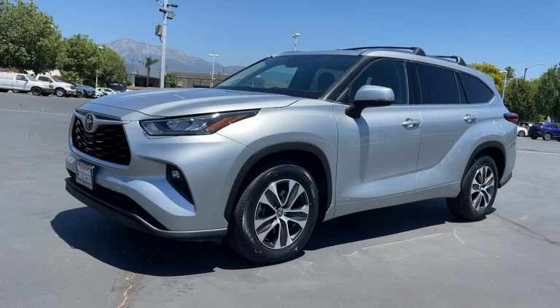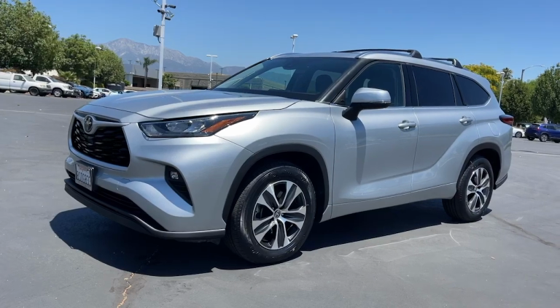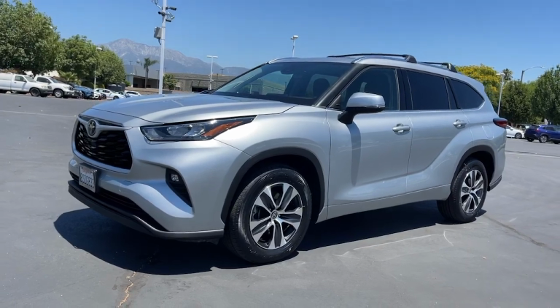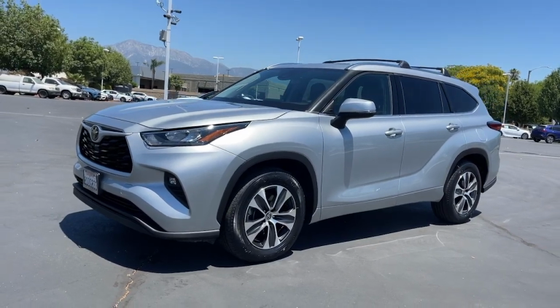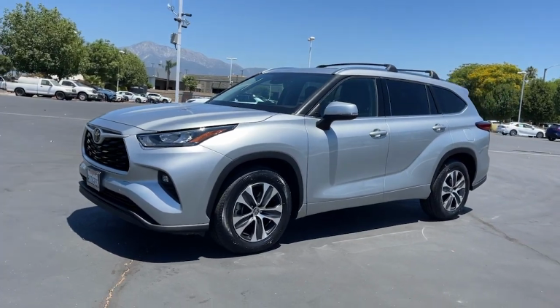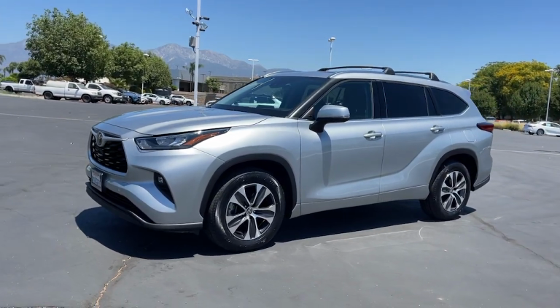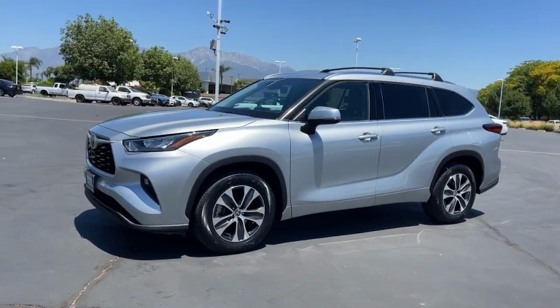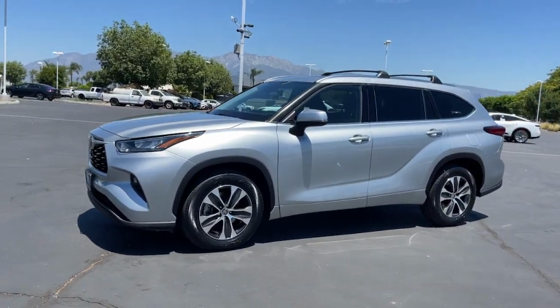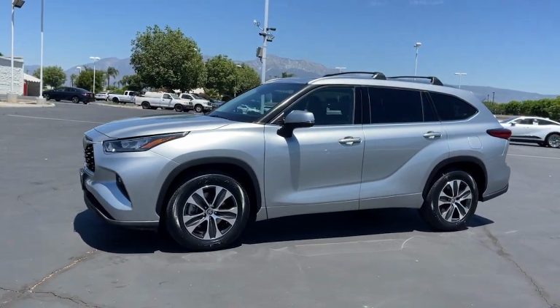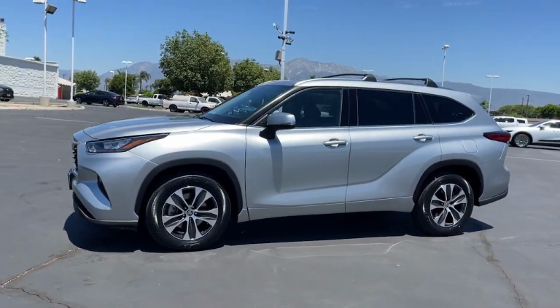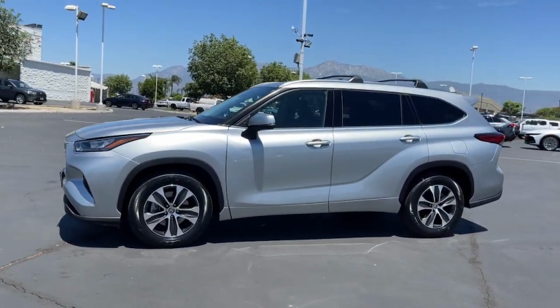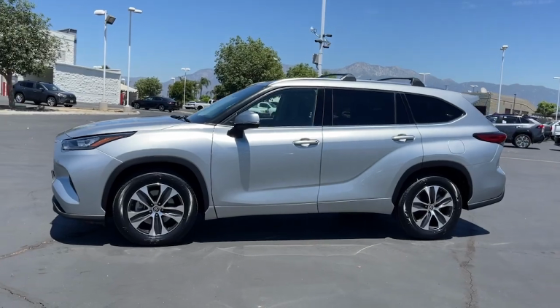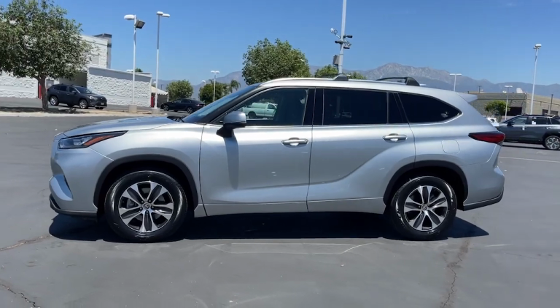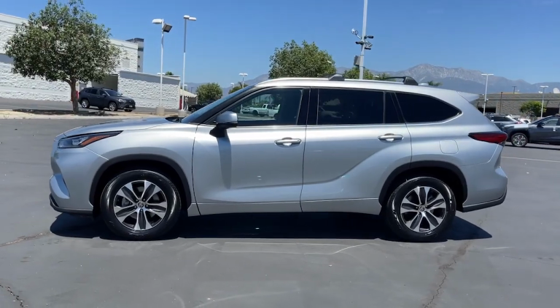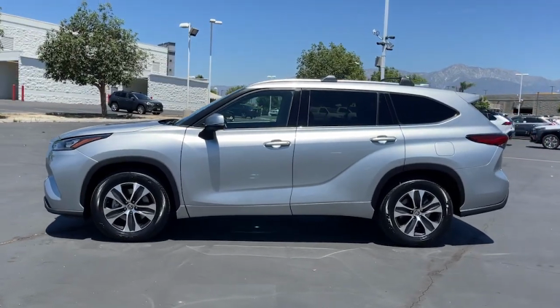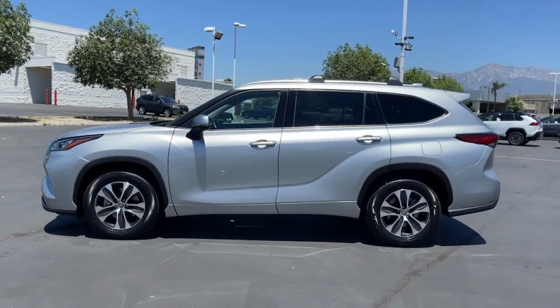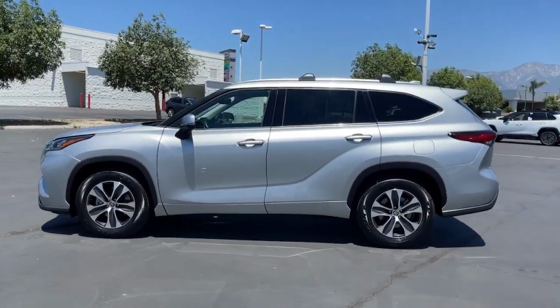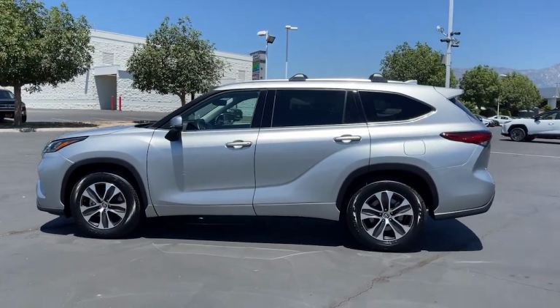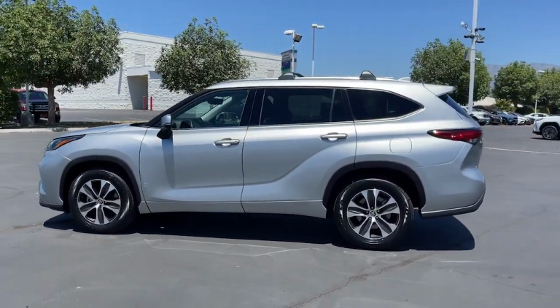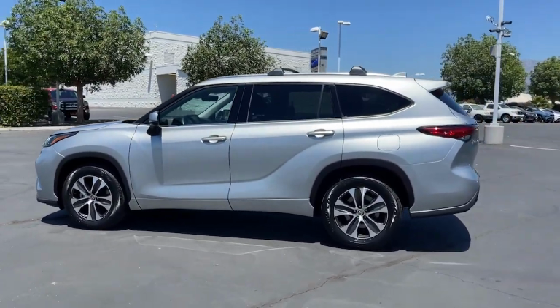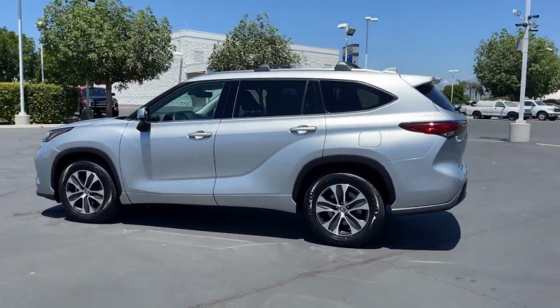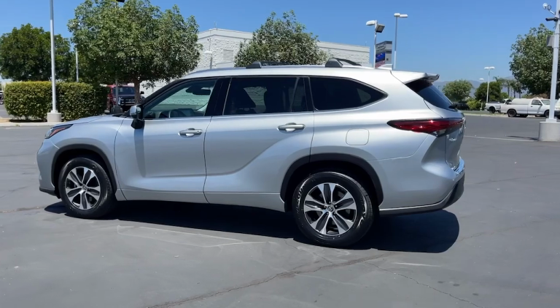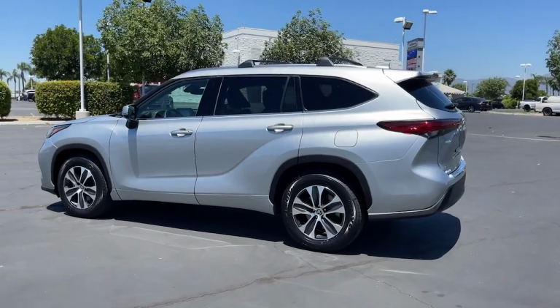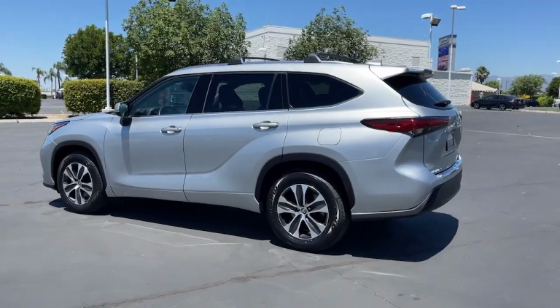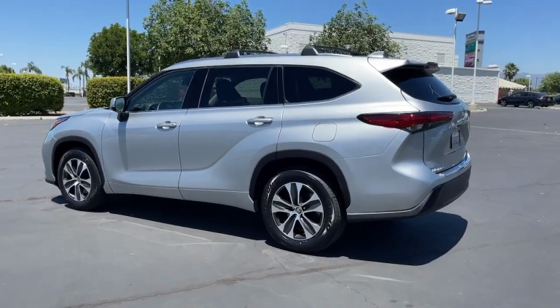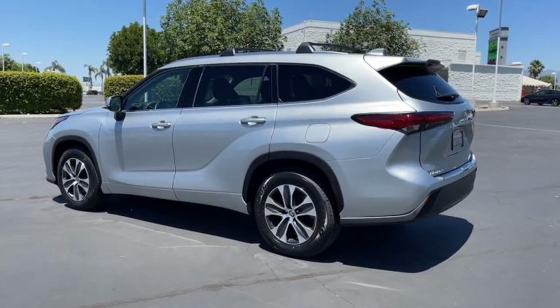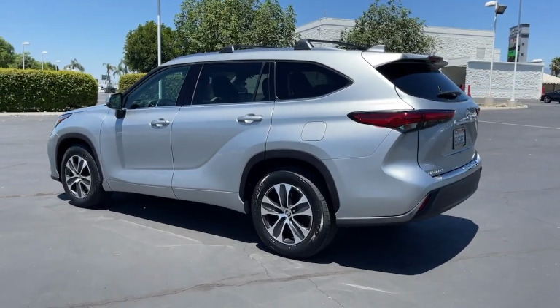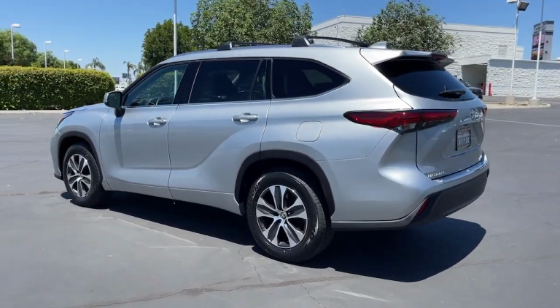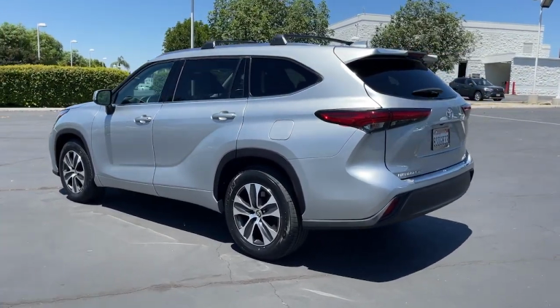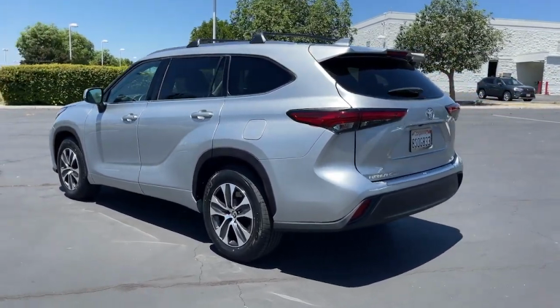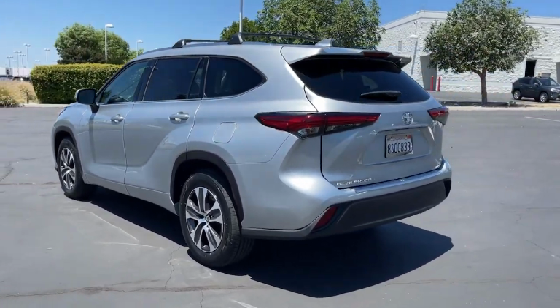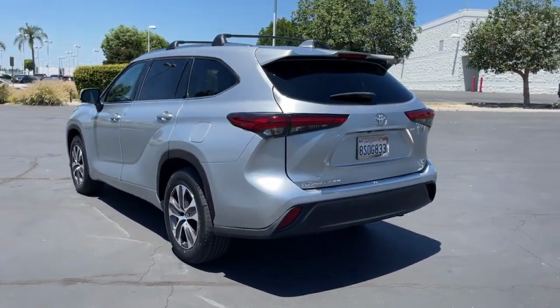Looking for your dream car? It could be the 2020 Toyota Highlander. With less than 30,000 miles on the odometer, this vehicle stands out from the rest. From daily drives to epic road trips, this Highlander has you covered.